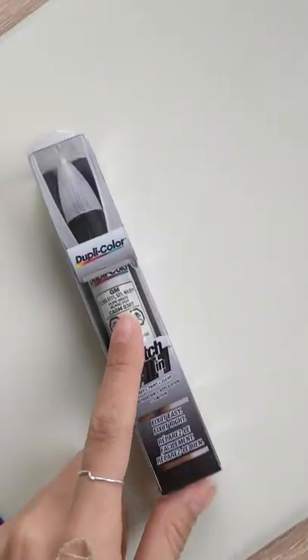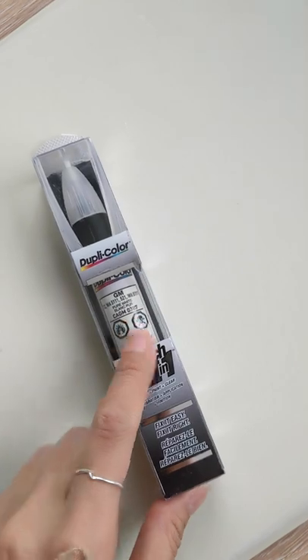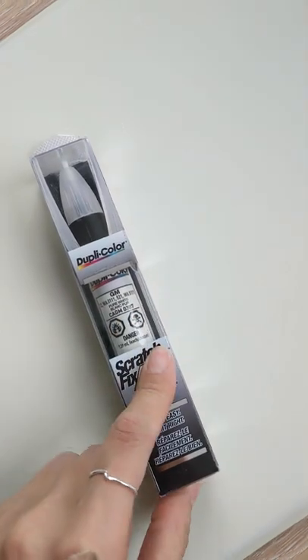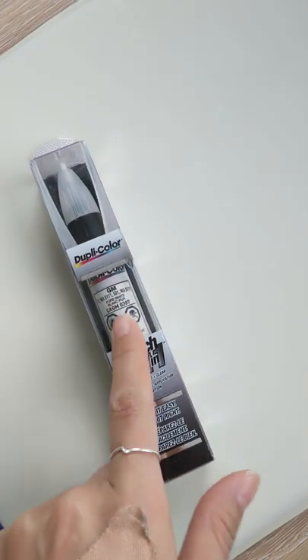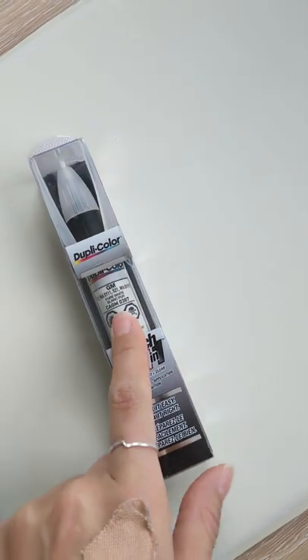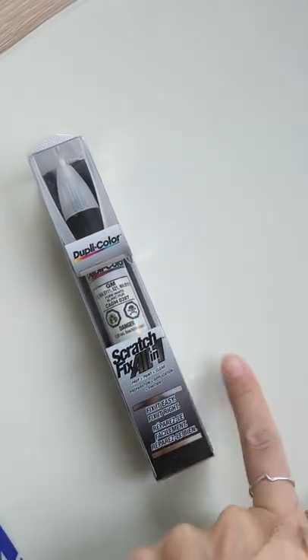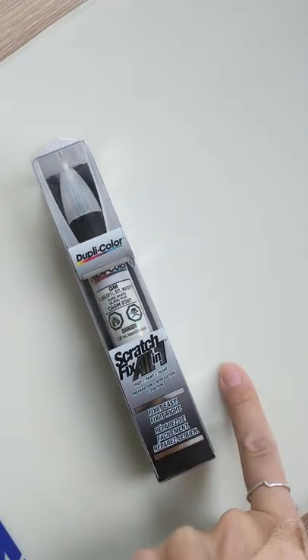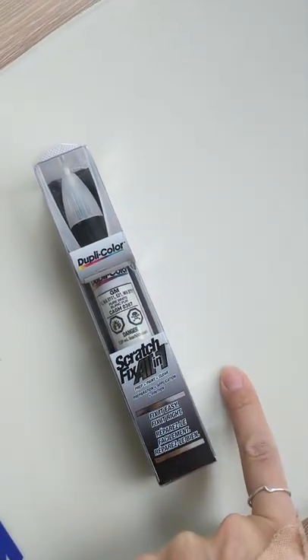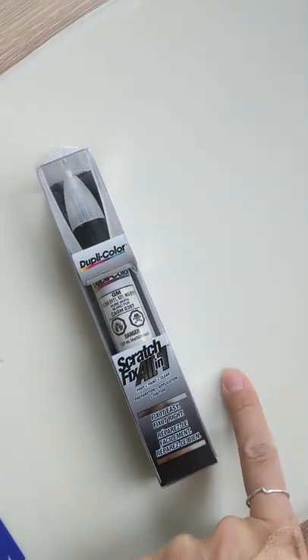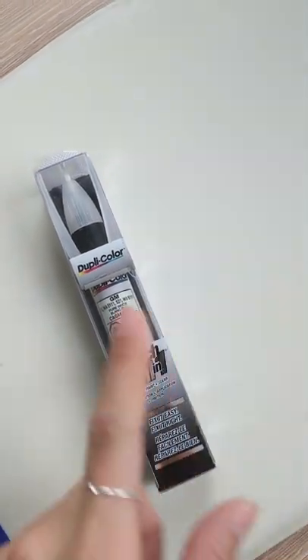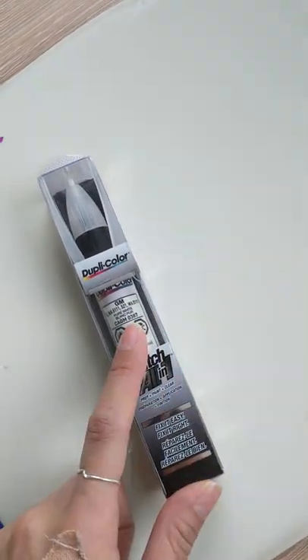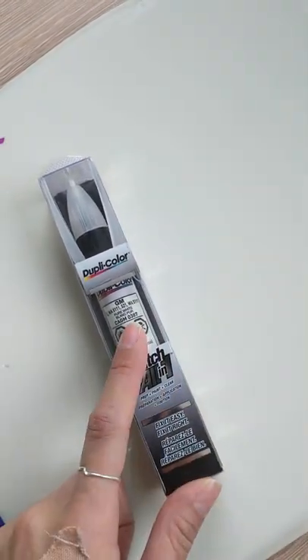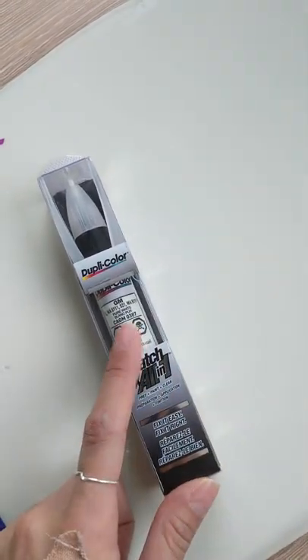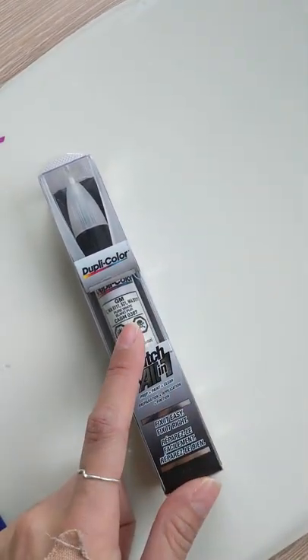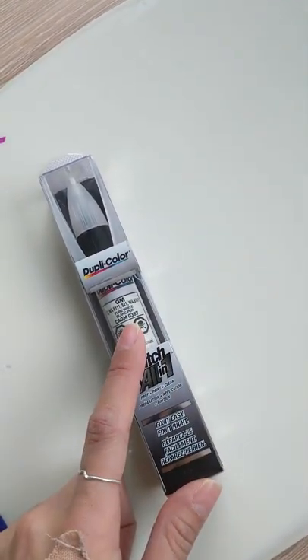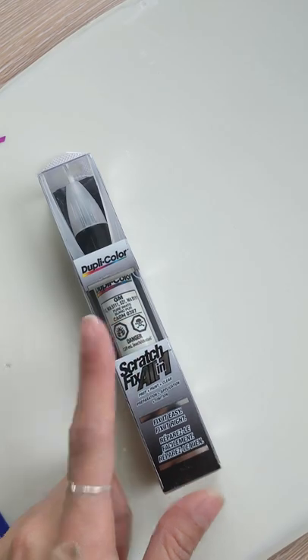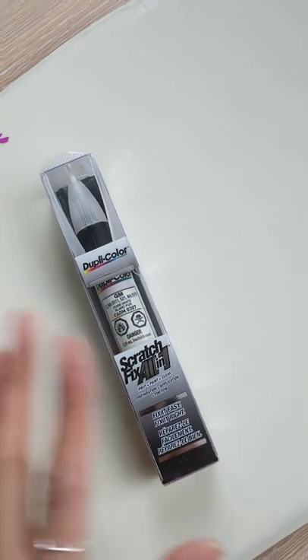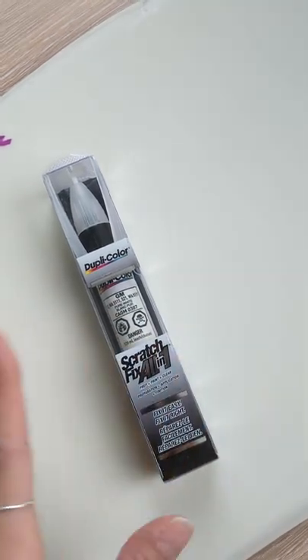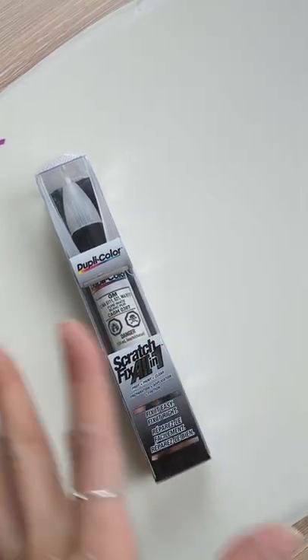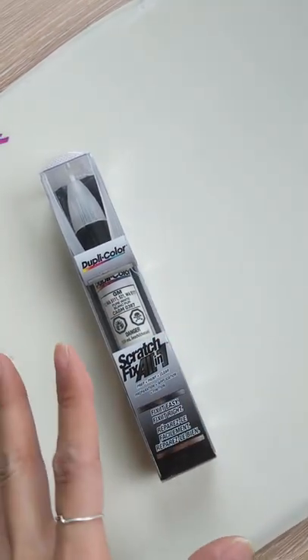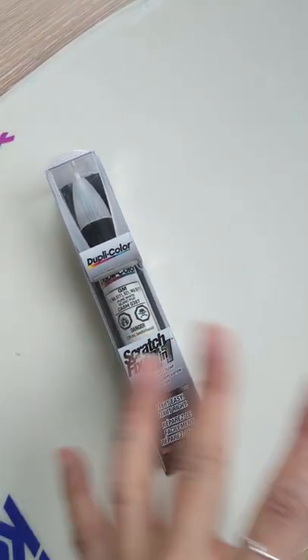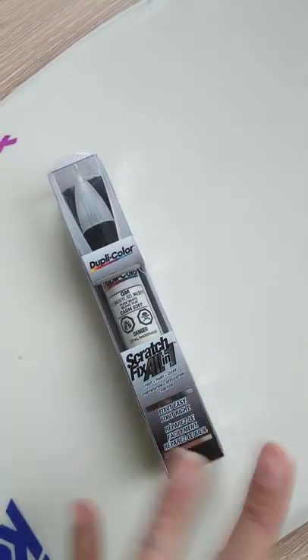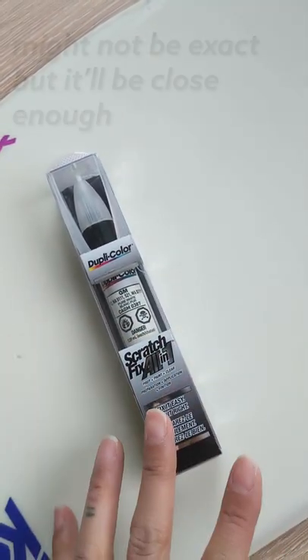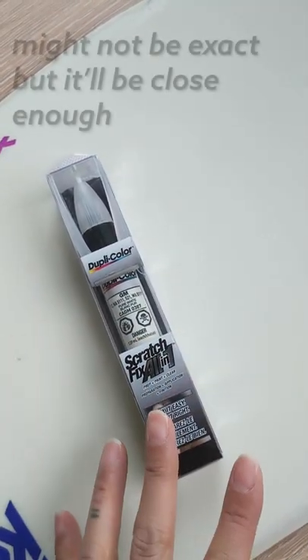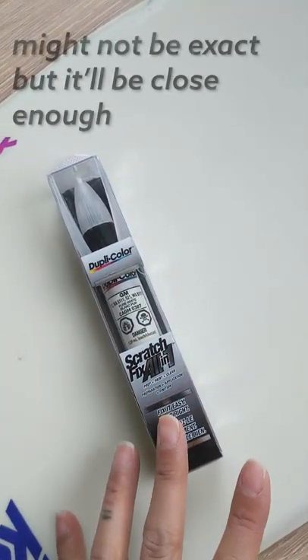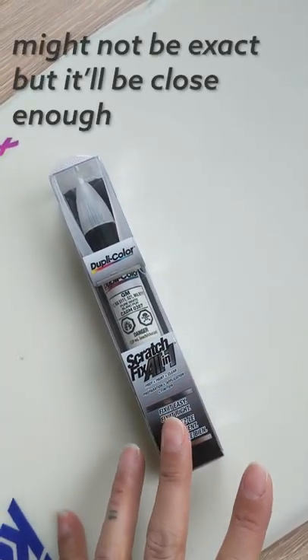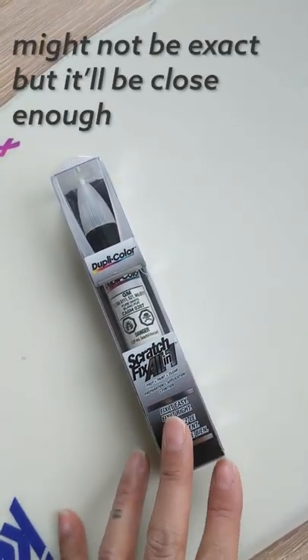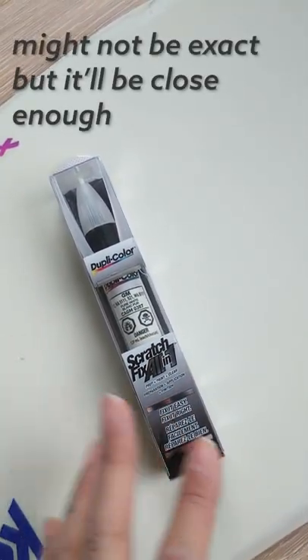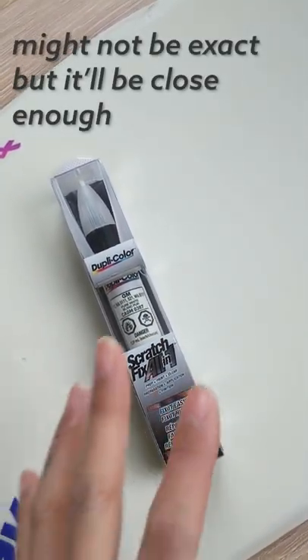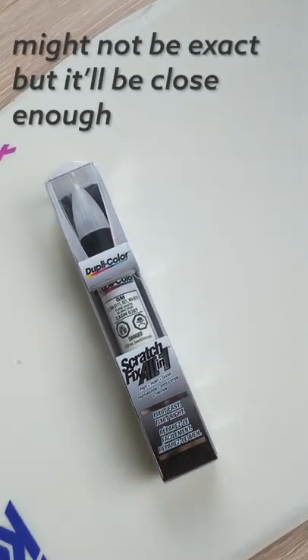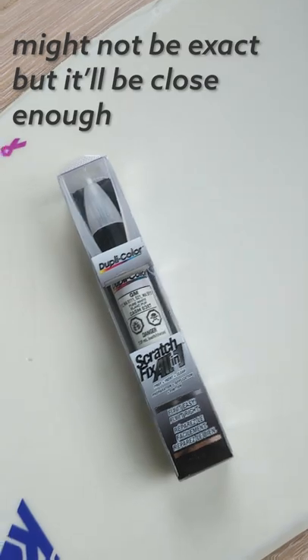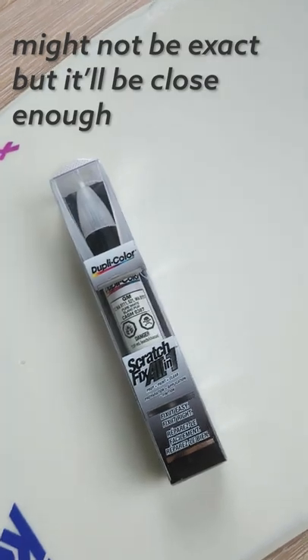In my case I was able to find touch-up paint that resembles it quite a bit. What you can do is actually squint your eyes and it'll kind of blur things out, and if you can't really tell when your eyes are squinting and it's blurry, that's the right paint to get.